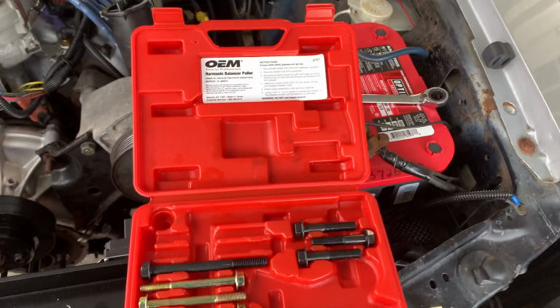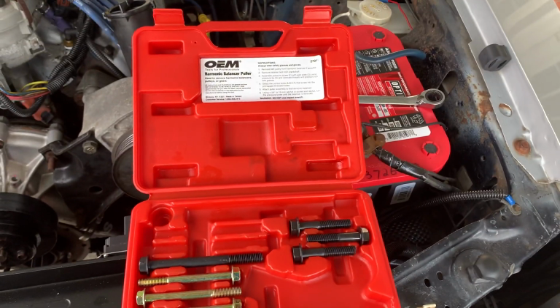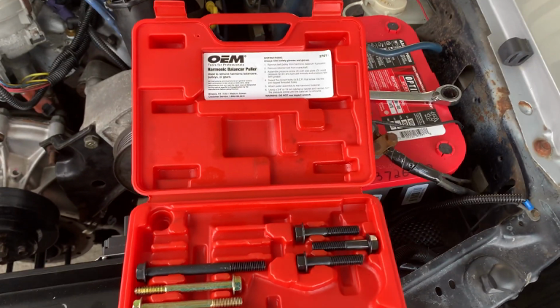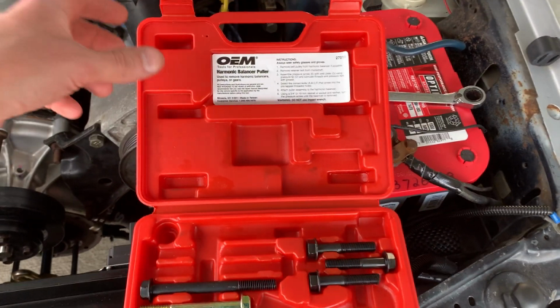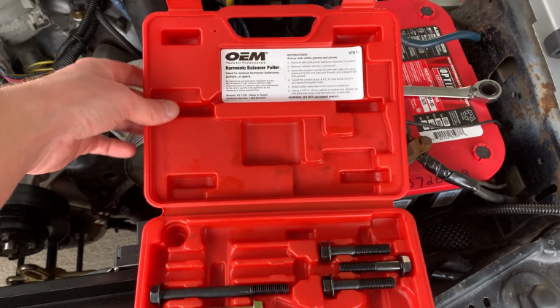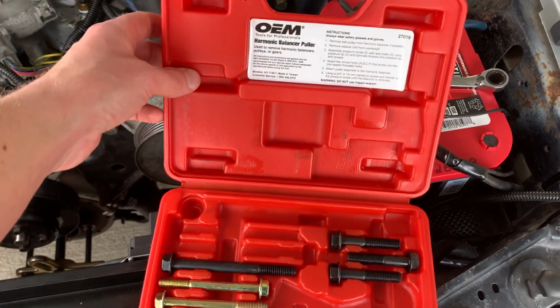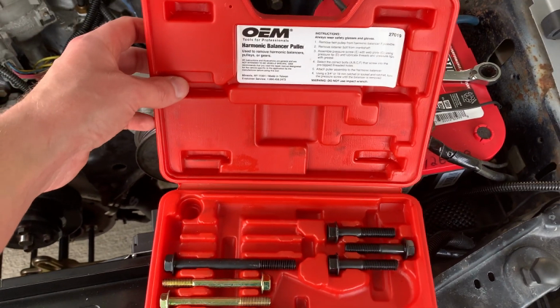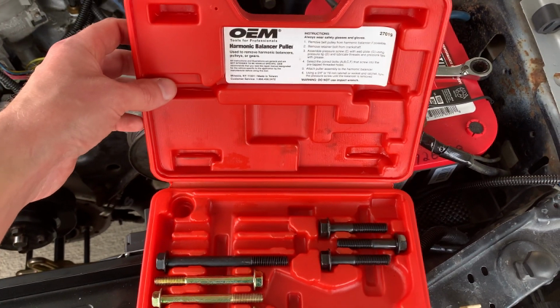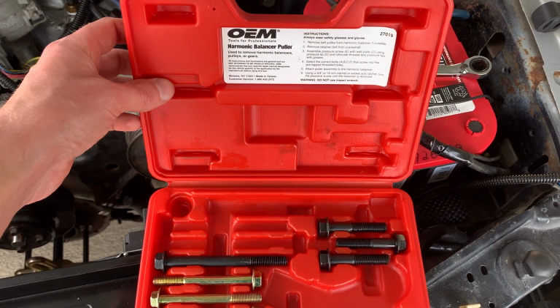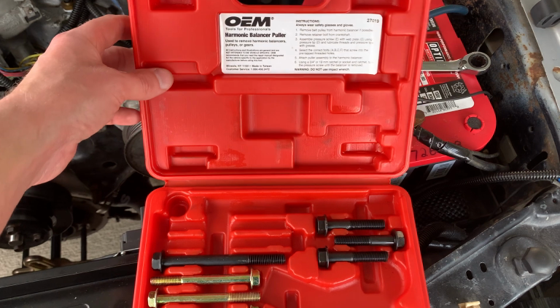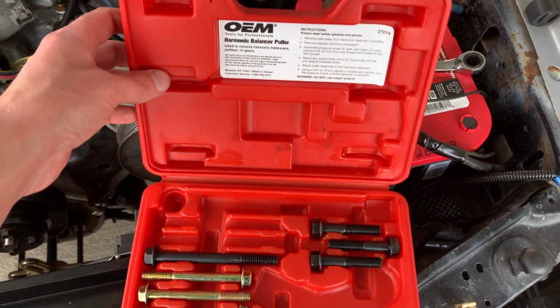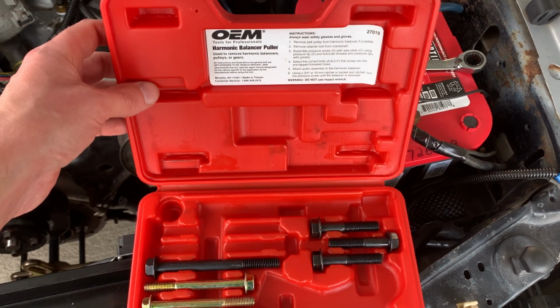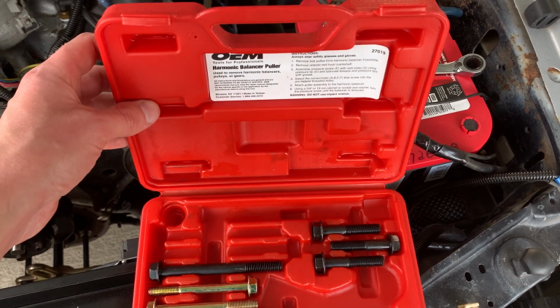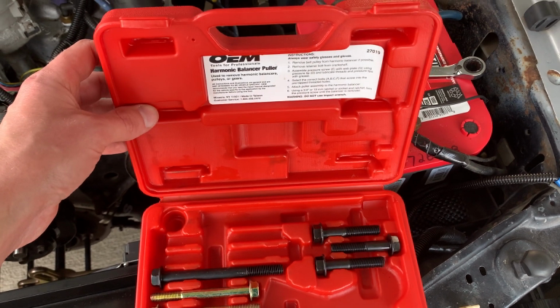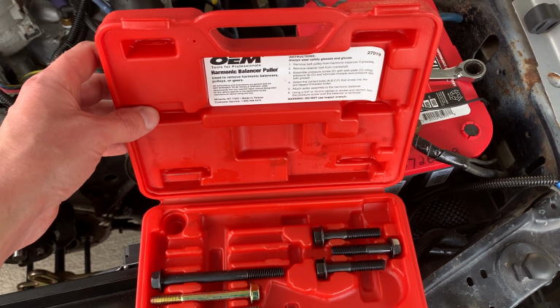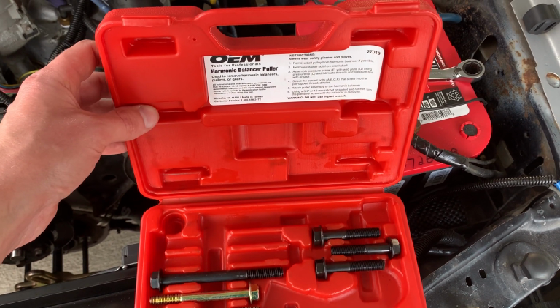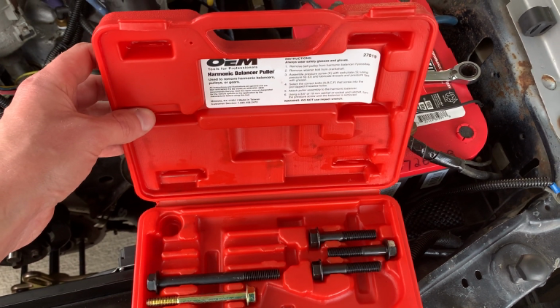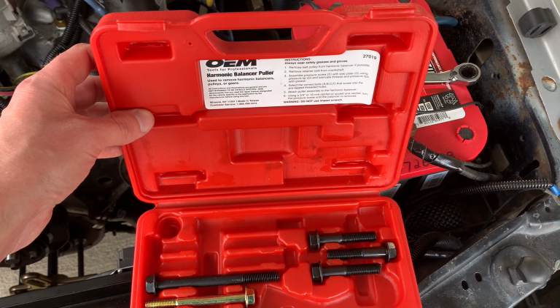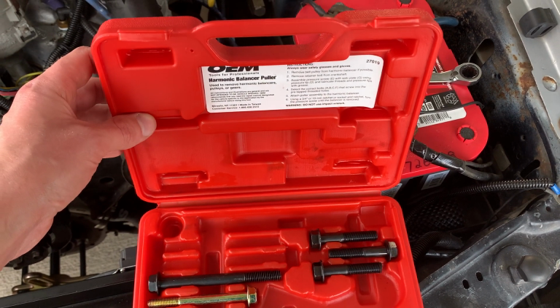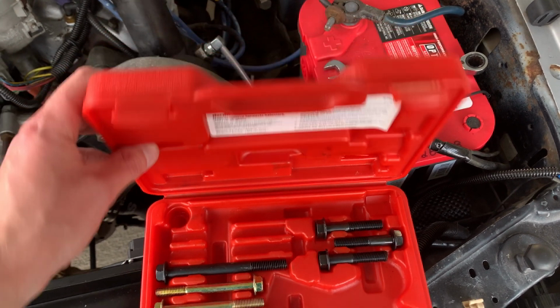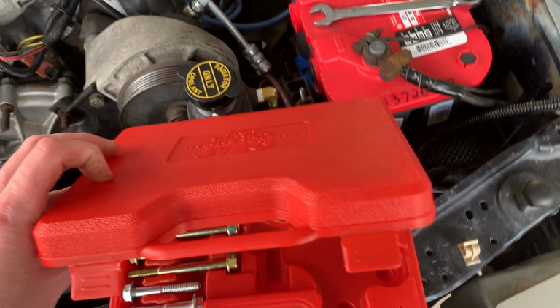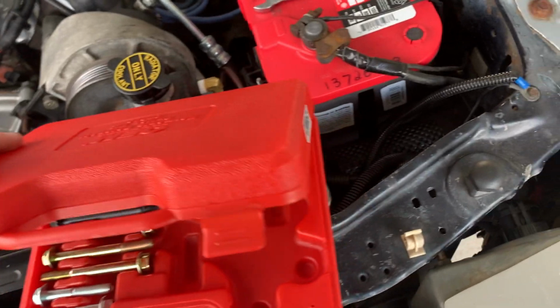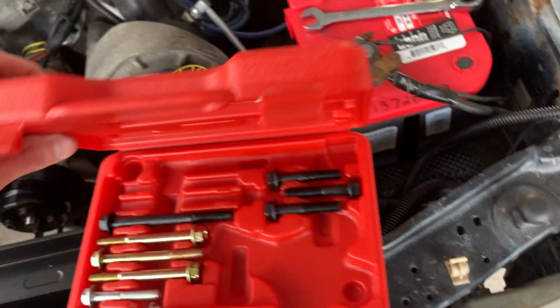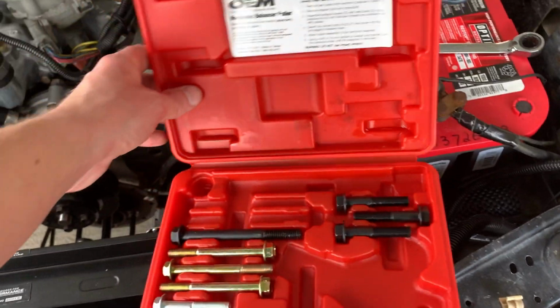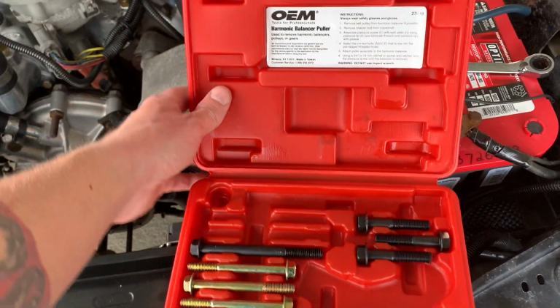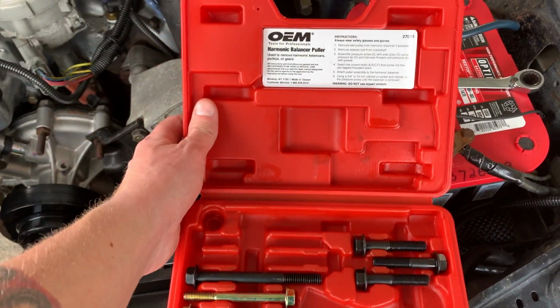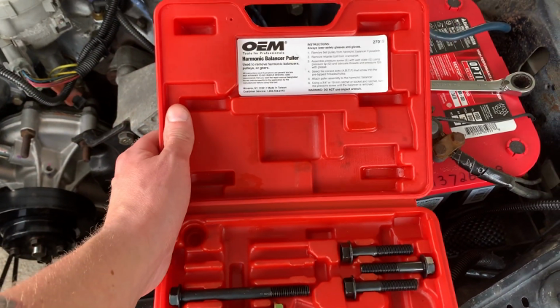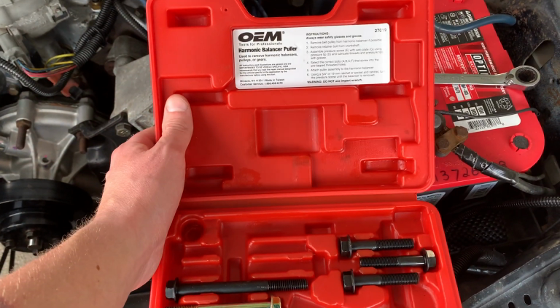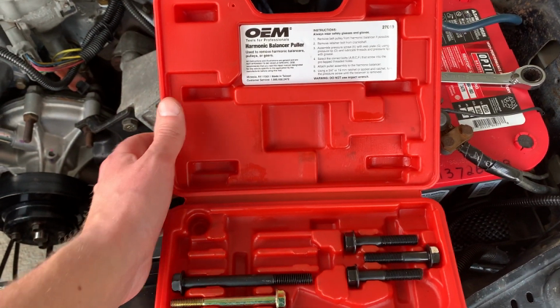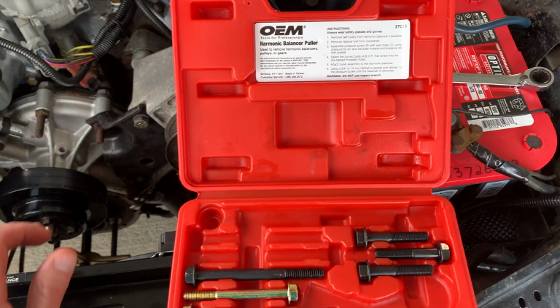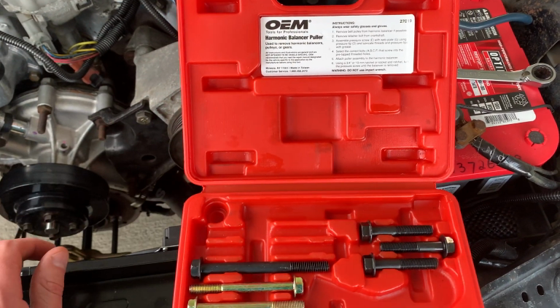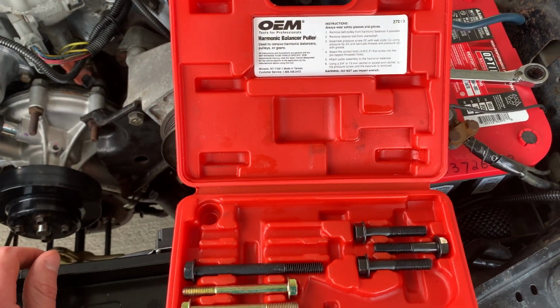All right, Power Farm fans. What I have here is the harmonic balancer puller kit. Got it off Amazon, part number 27019. And this does a lot of the domestic harmonic balancers.